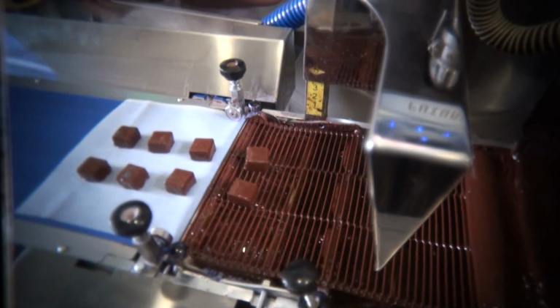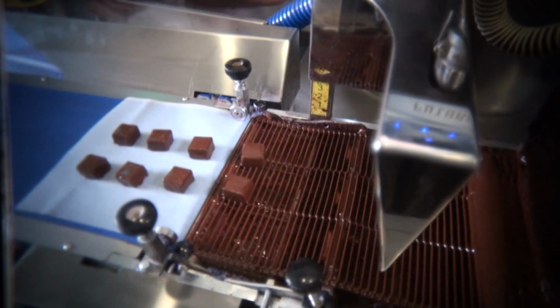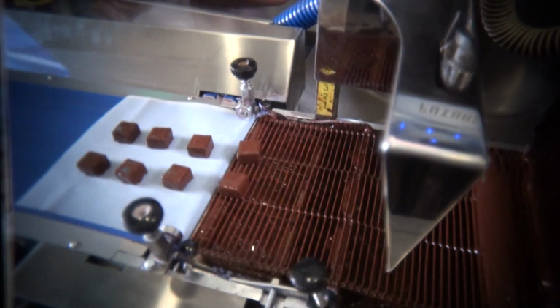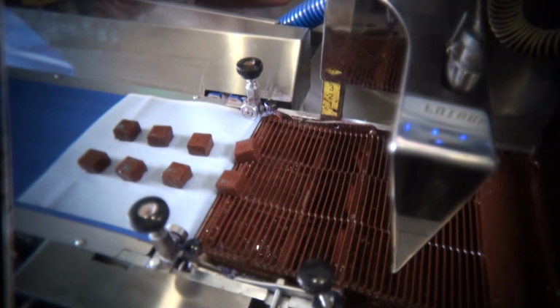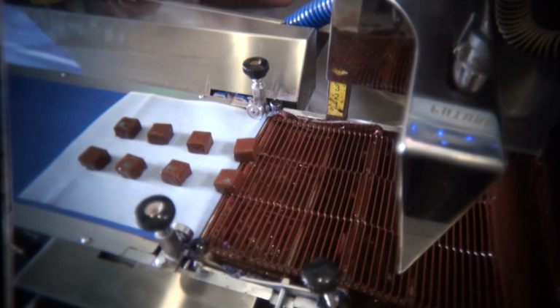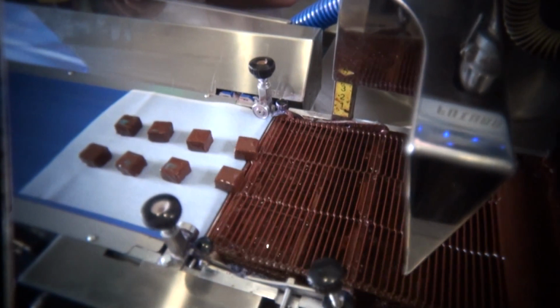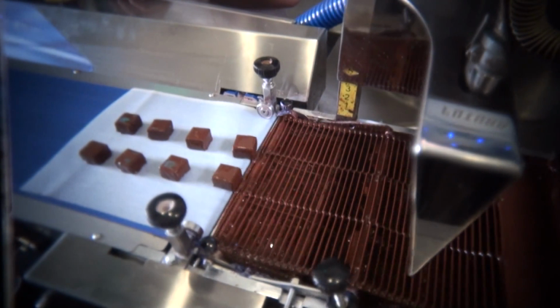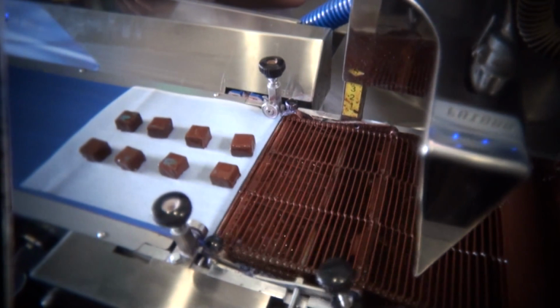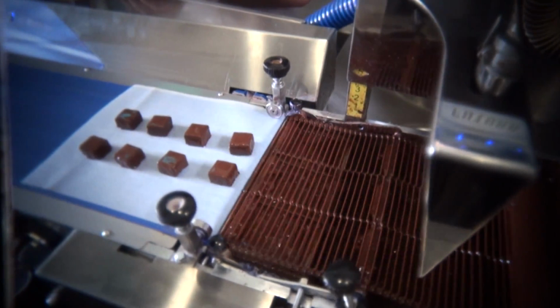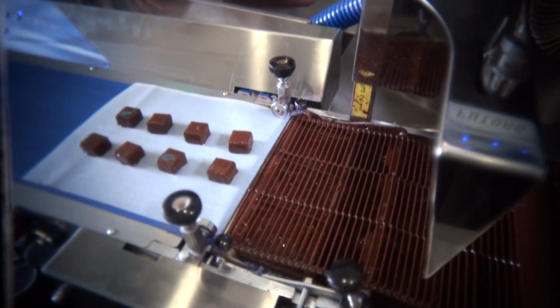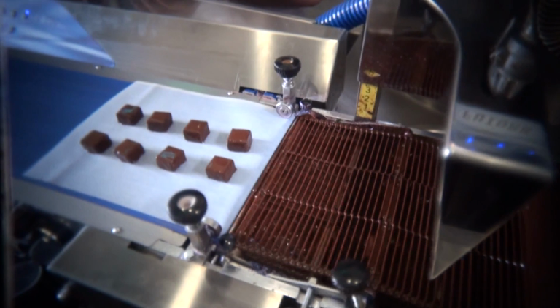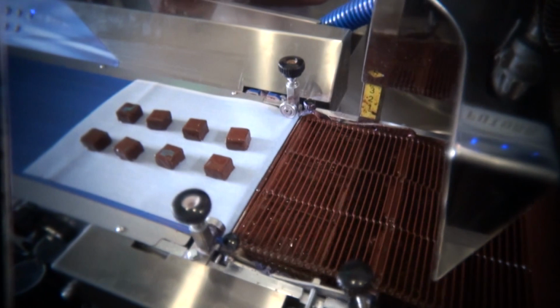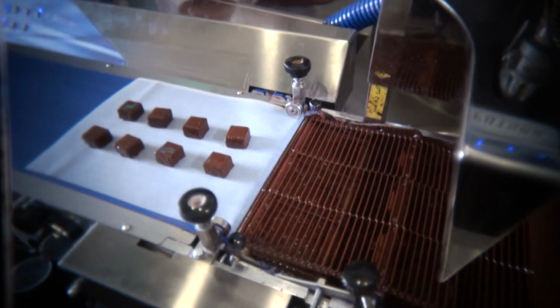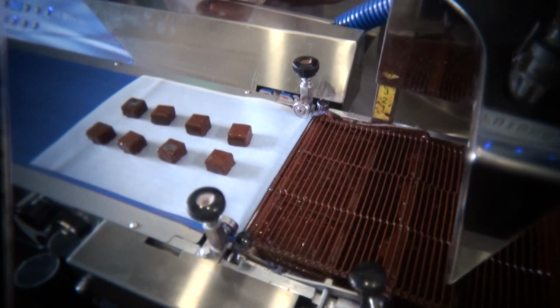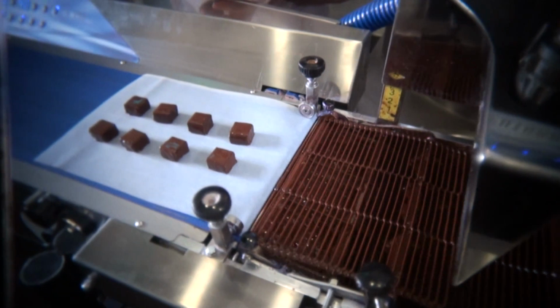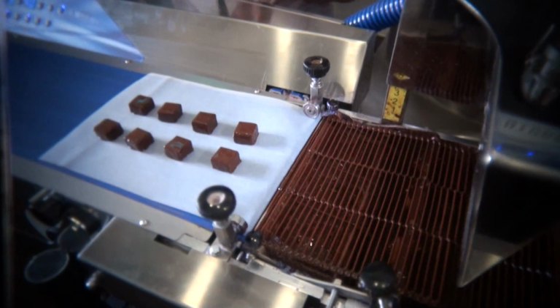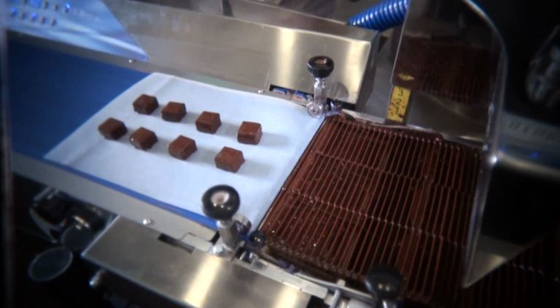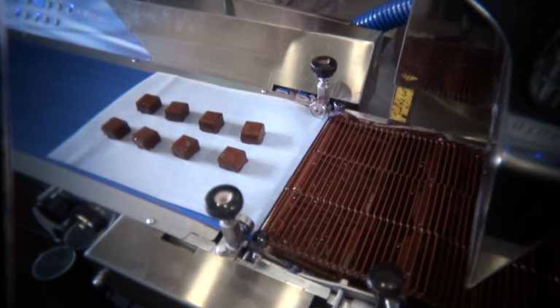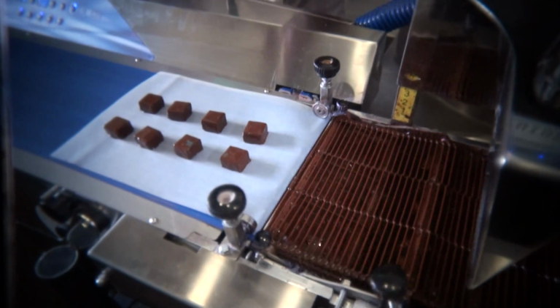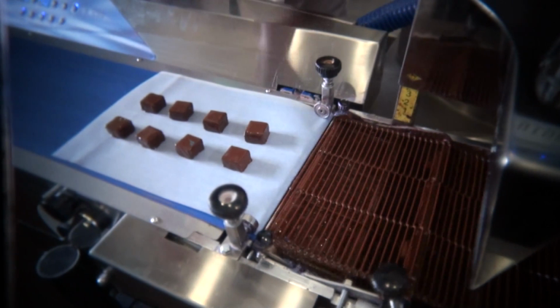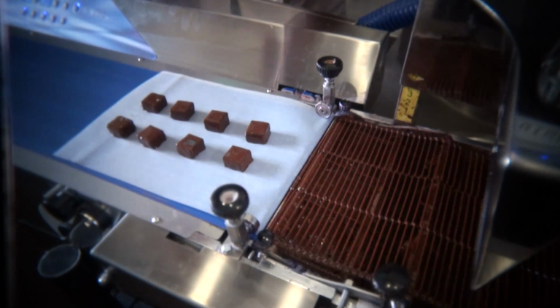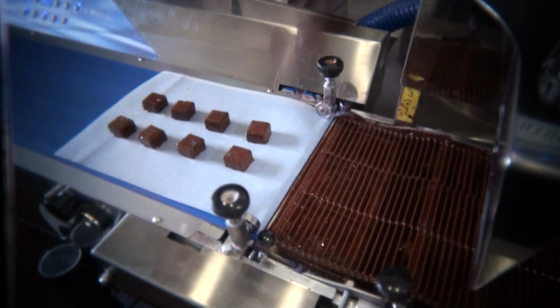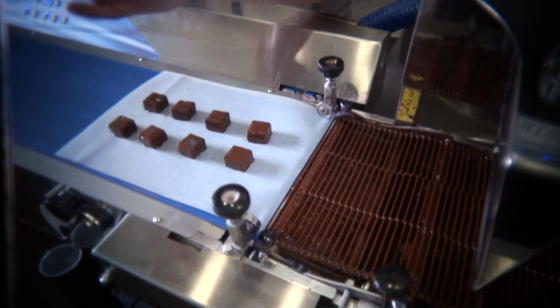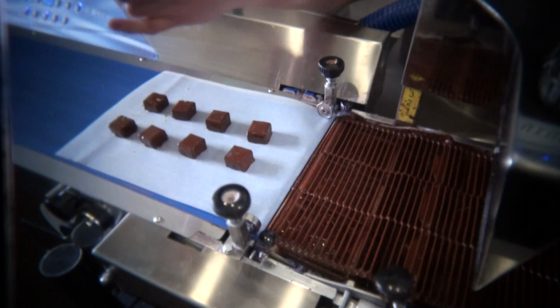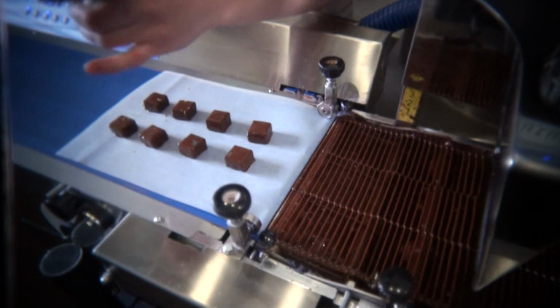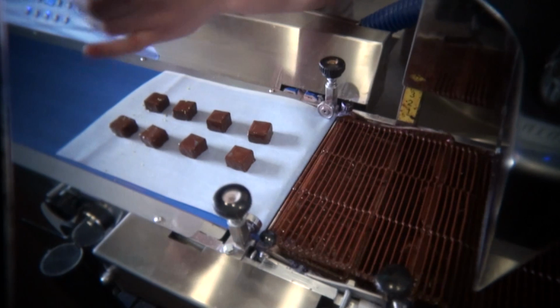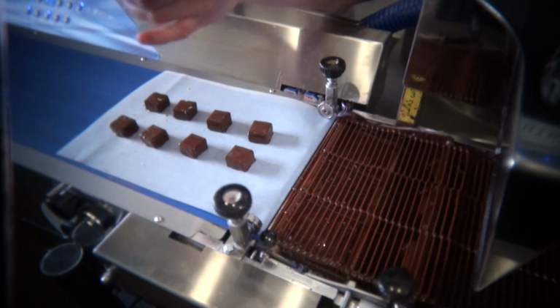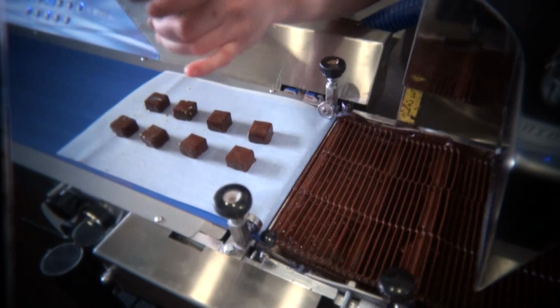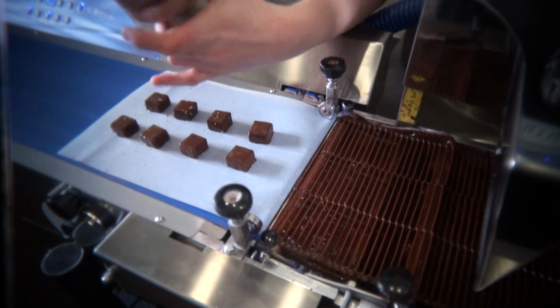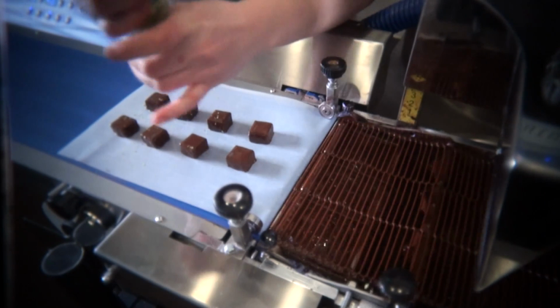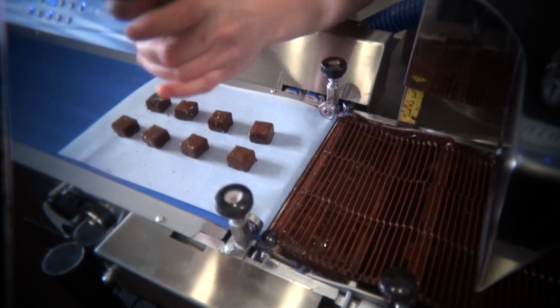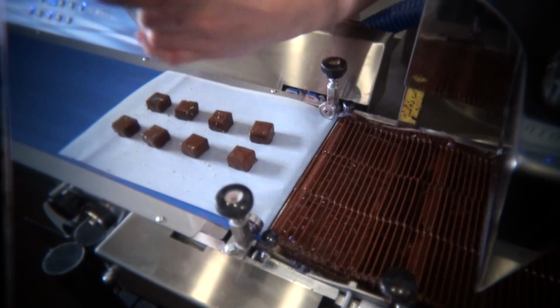The chocolate finishes setting on this paper, and now Martha just puts the decoration on the chocolate.